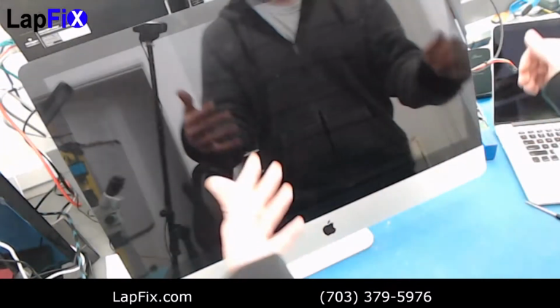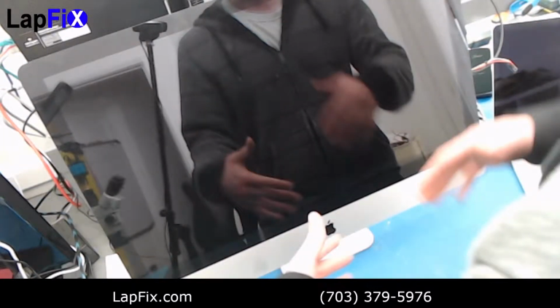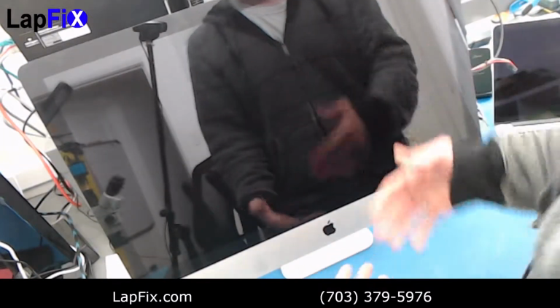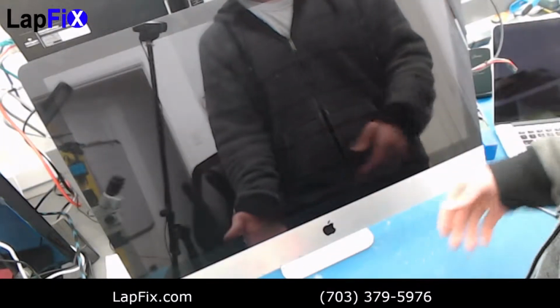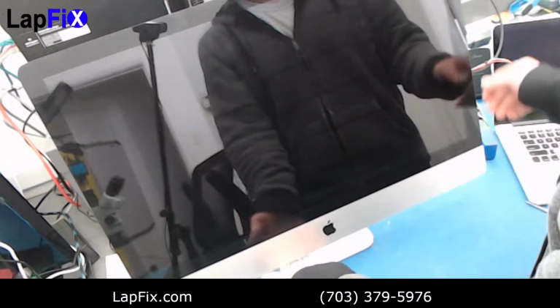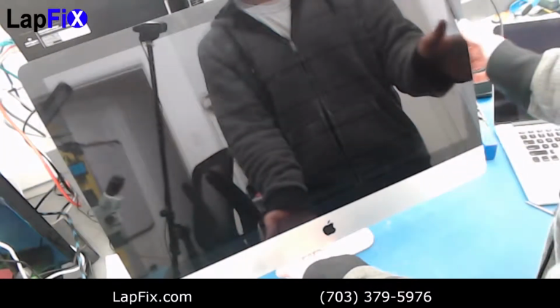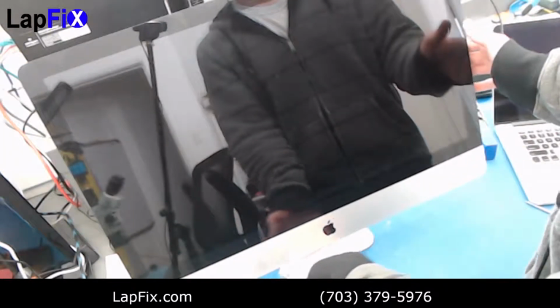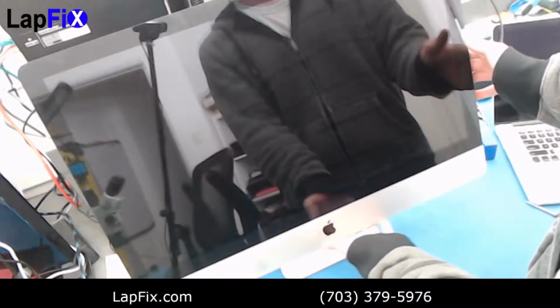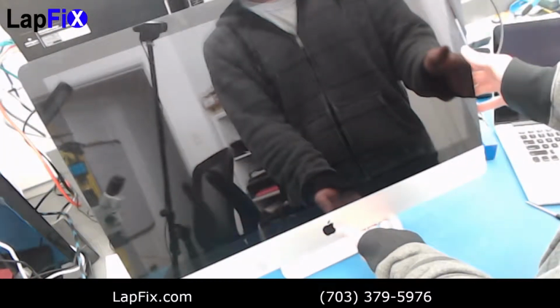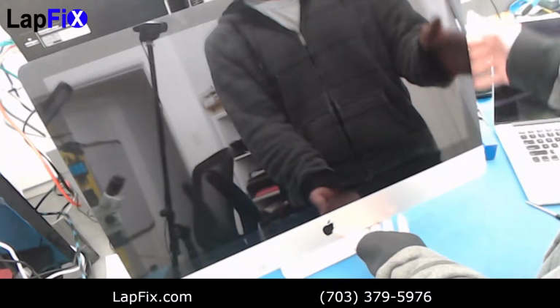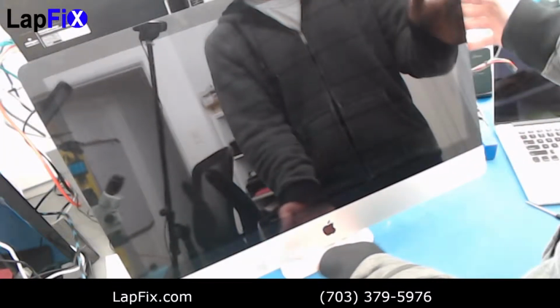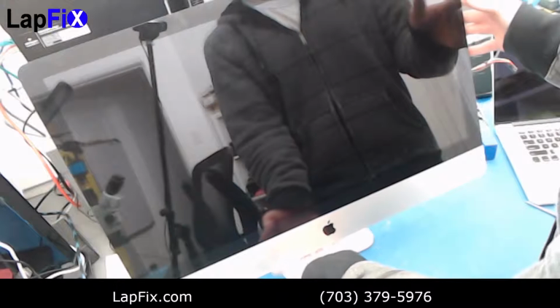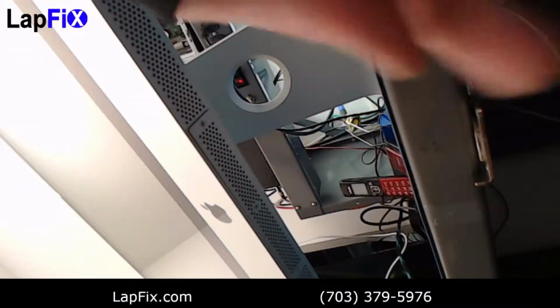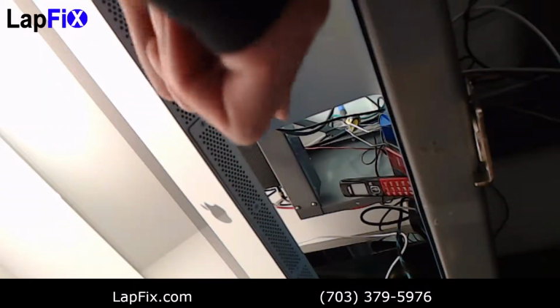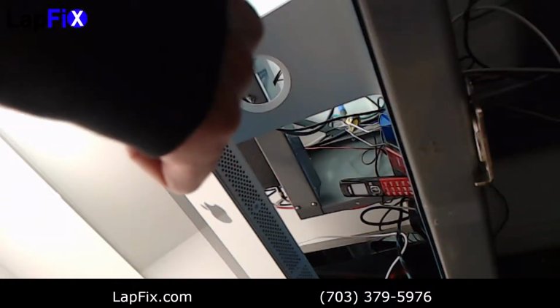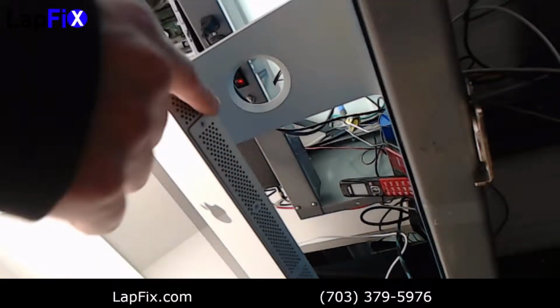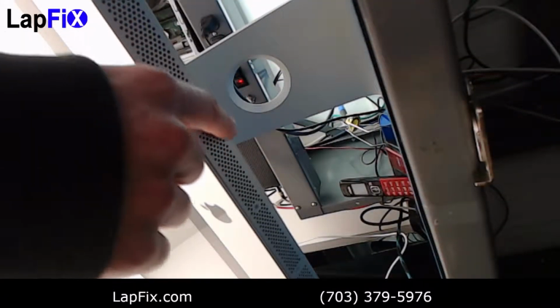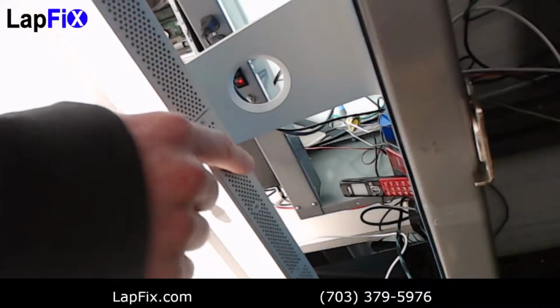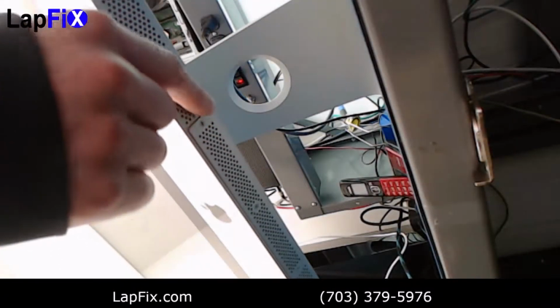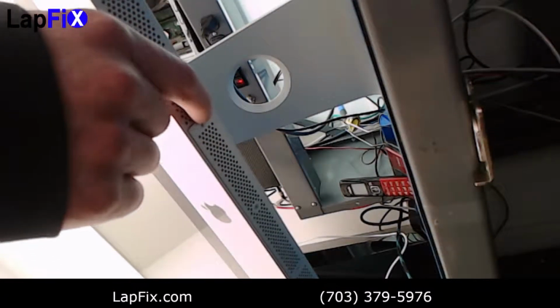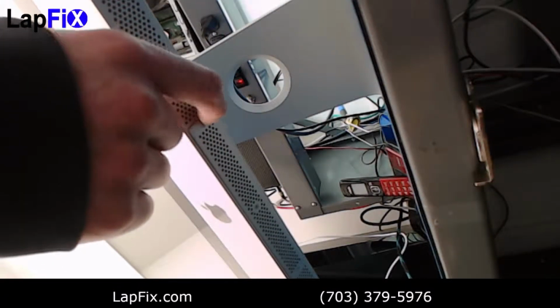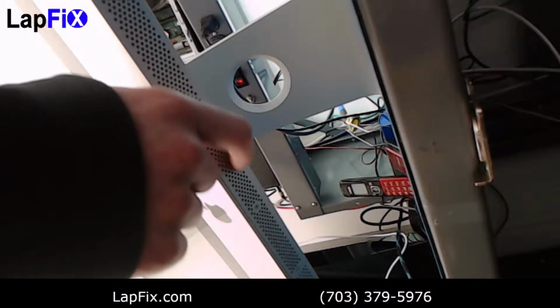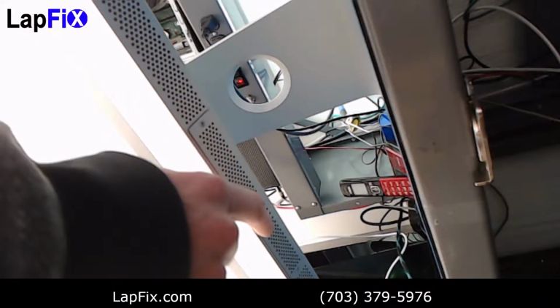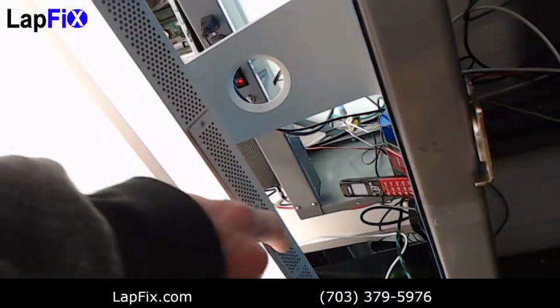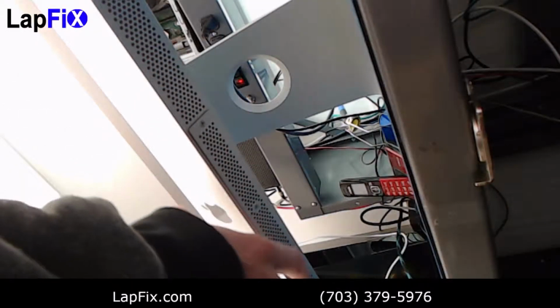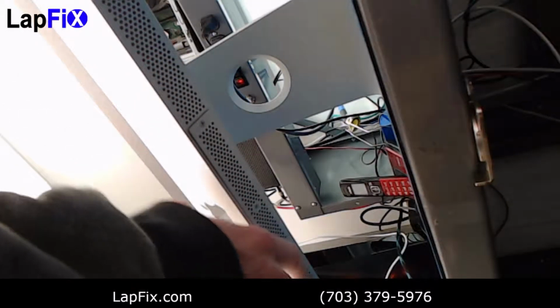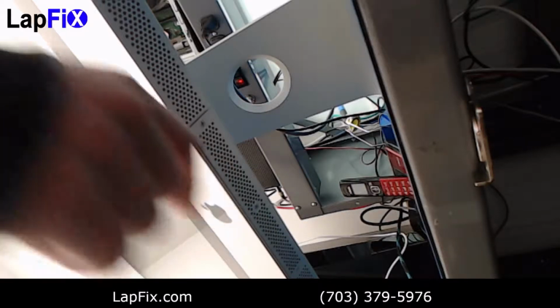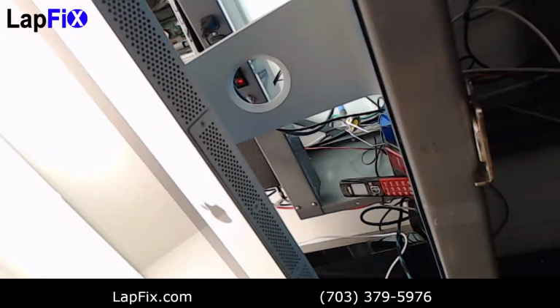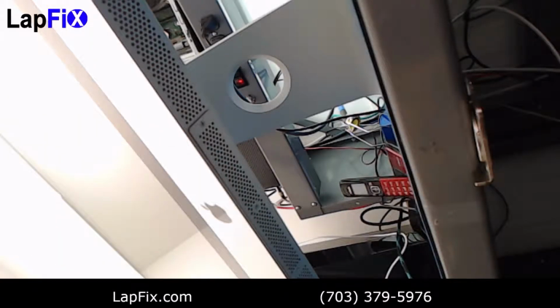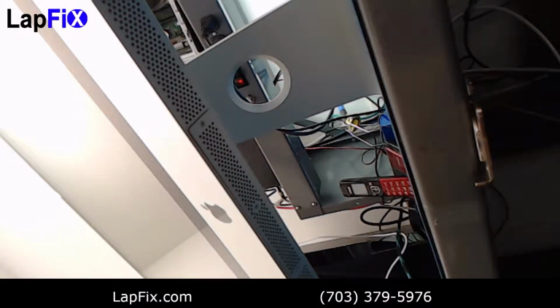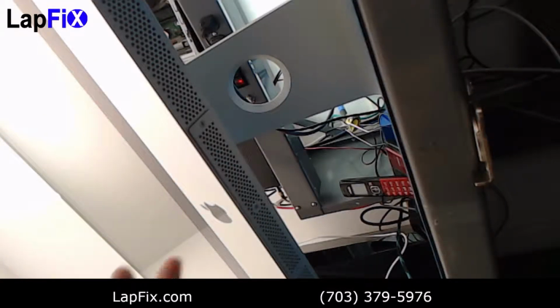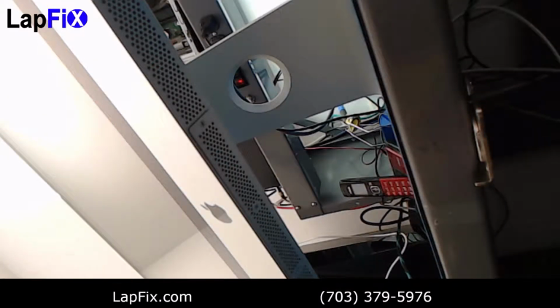Now we want to make sure we show you how to do the RAM. Under here you can see there are a few screw holes — there's one, two, and three in the corner here. That's where the RAM slots are.